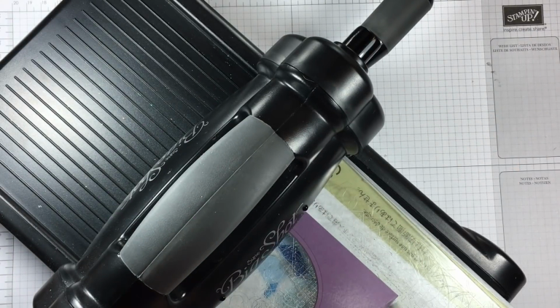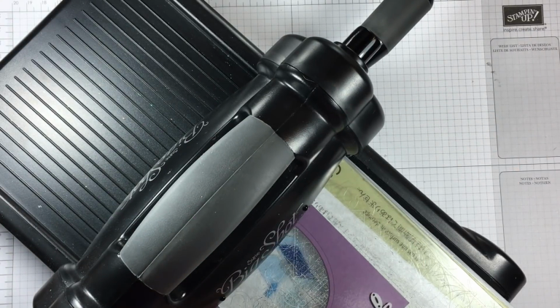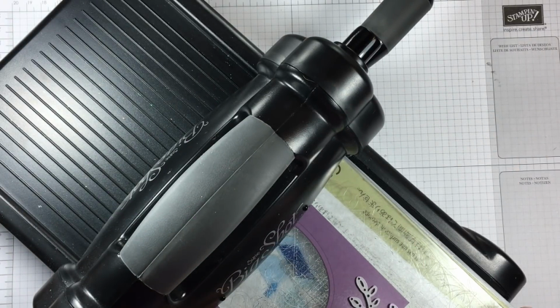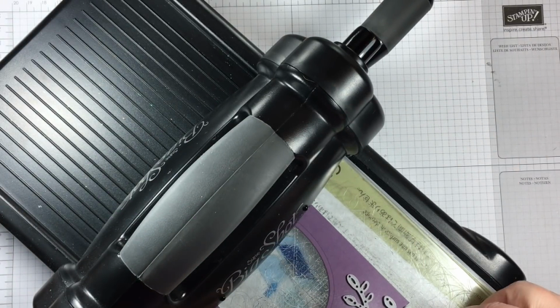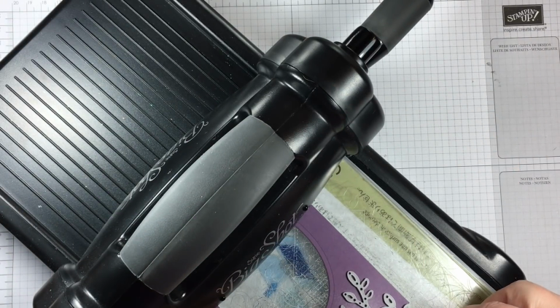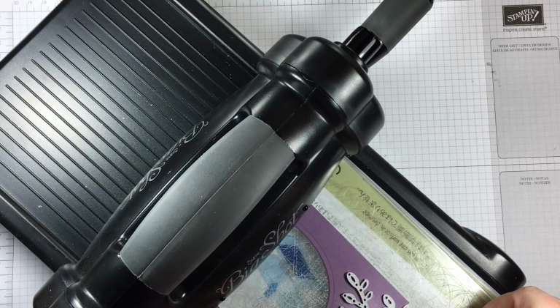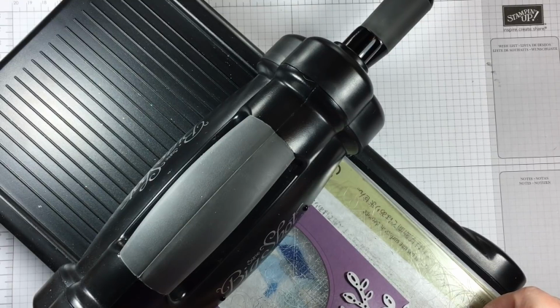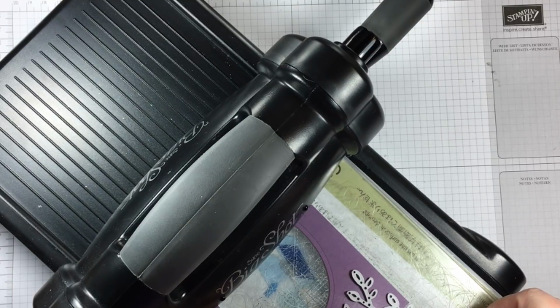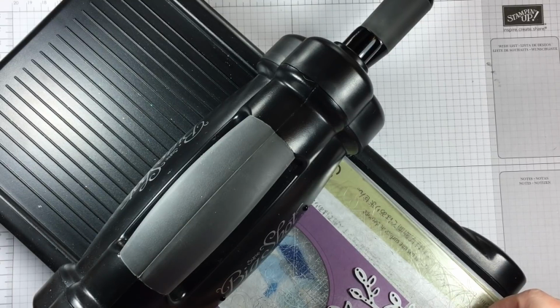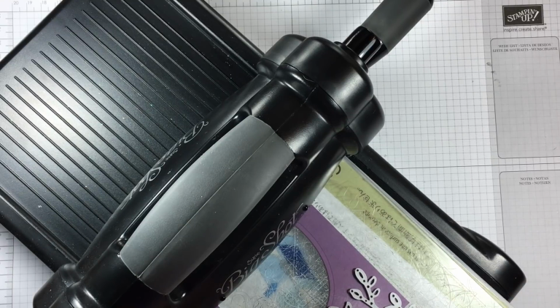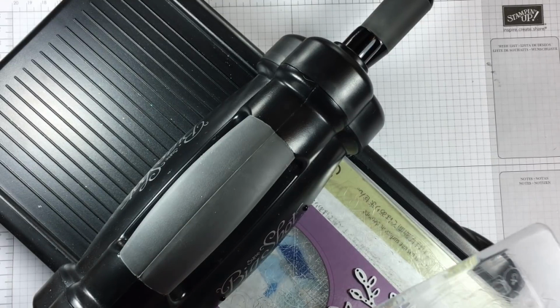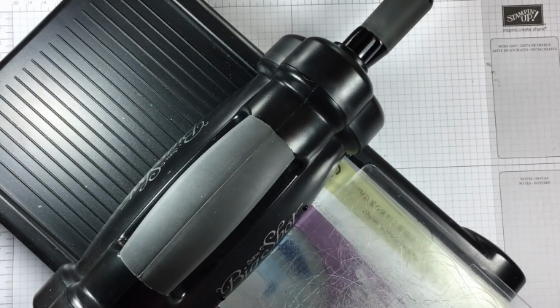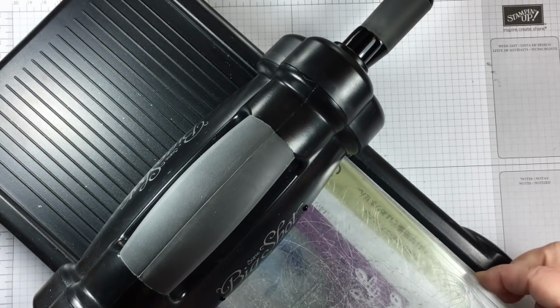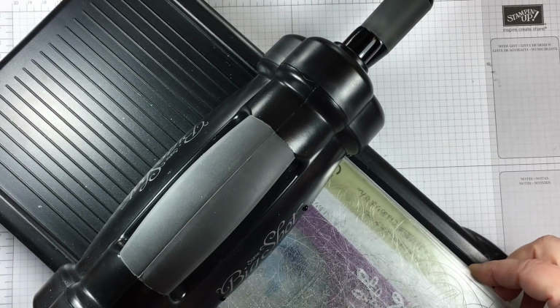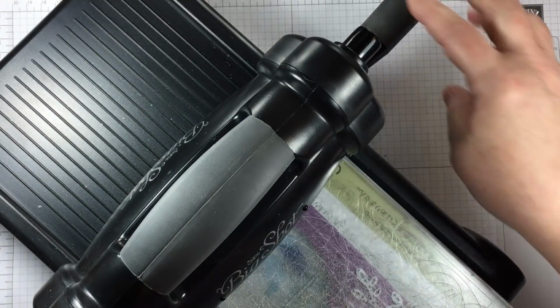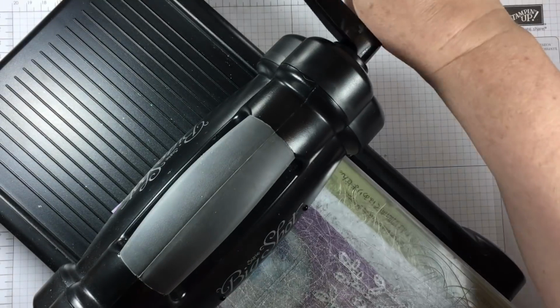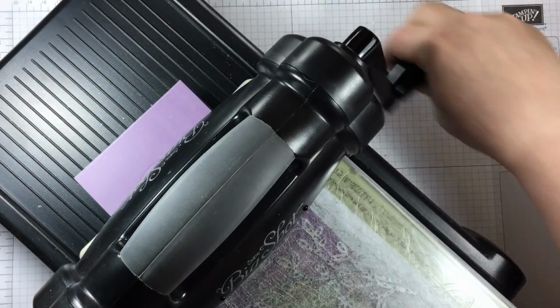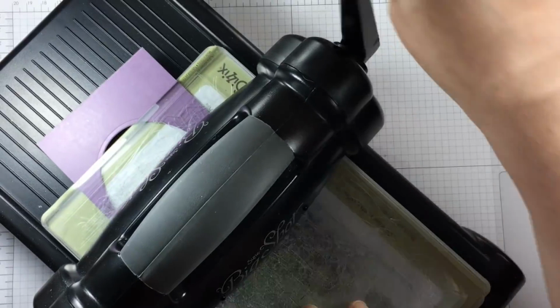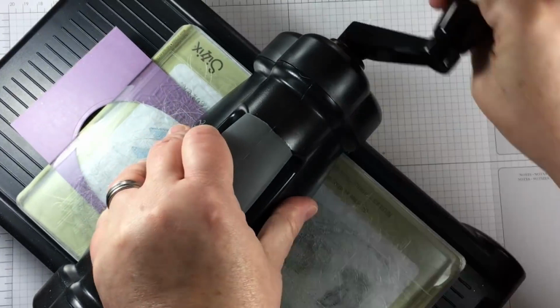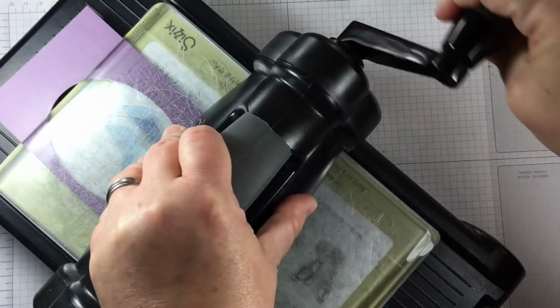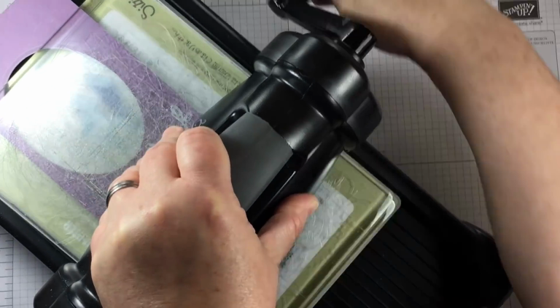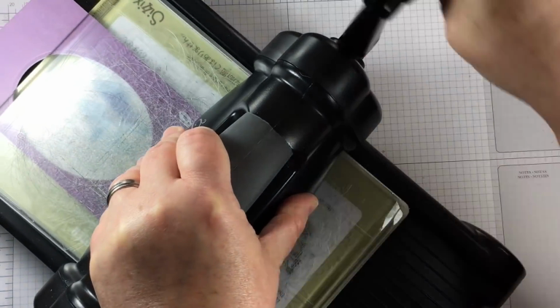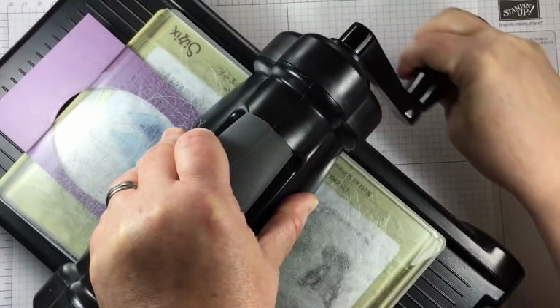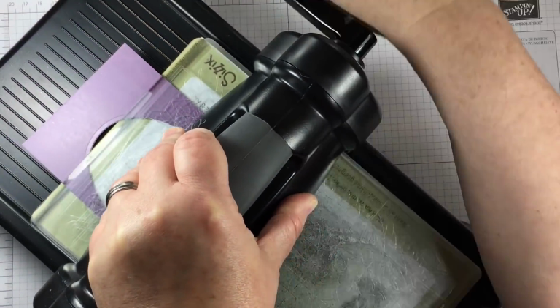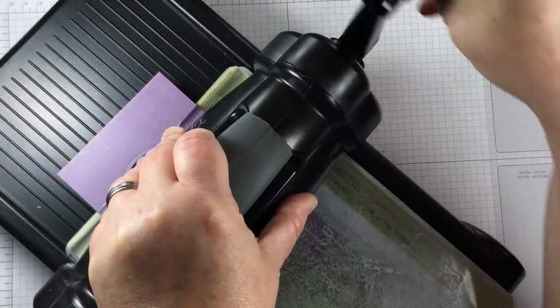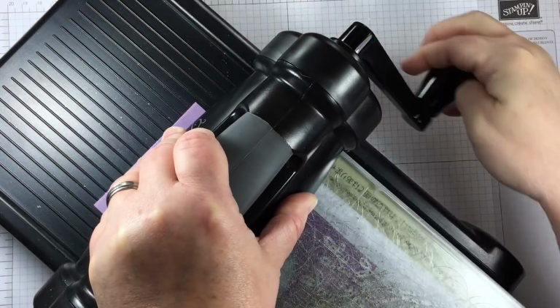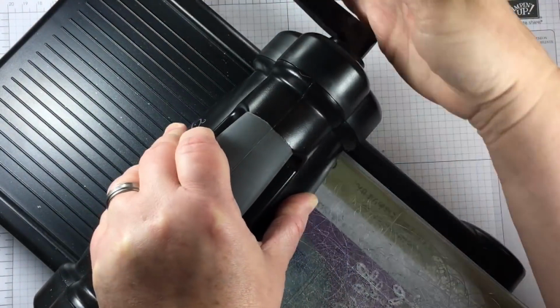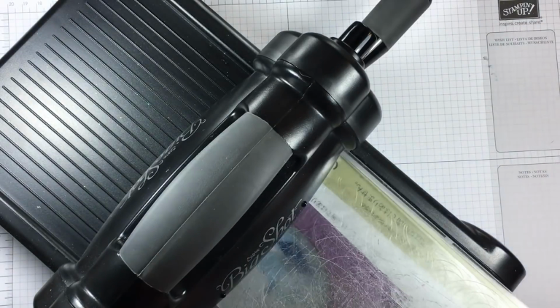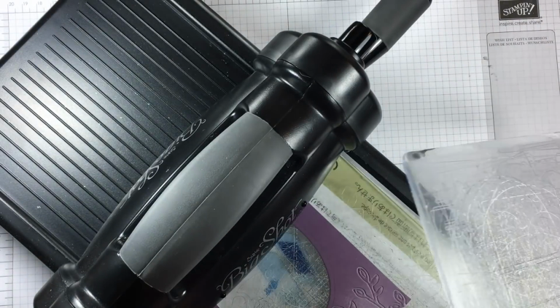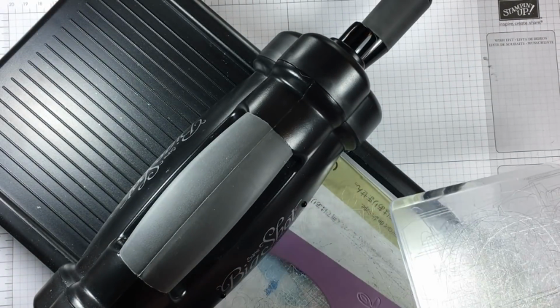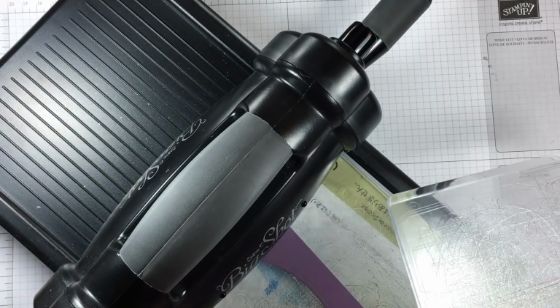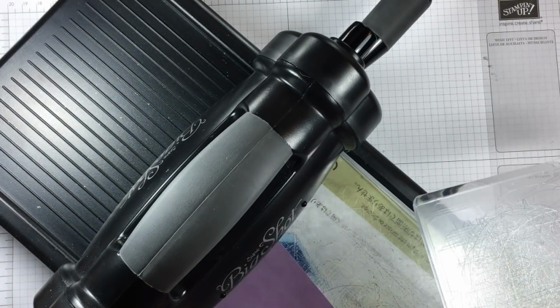I actually stacked the pieces in my suitcase in my checked bag to bring home because the pieces were large and I didn't want to get them all broken, and they traveled very well in my suitcase.